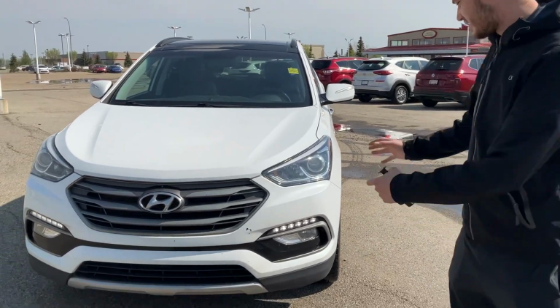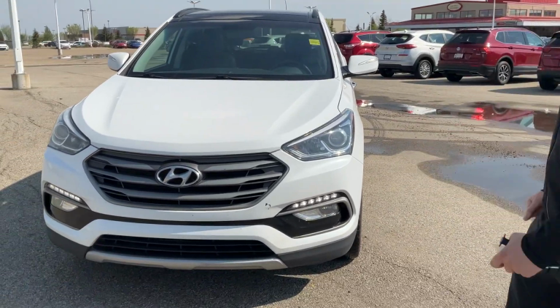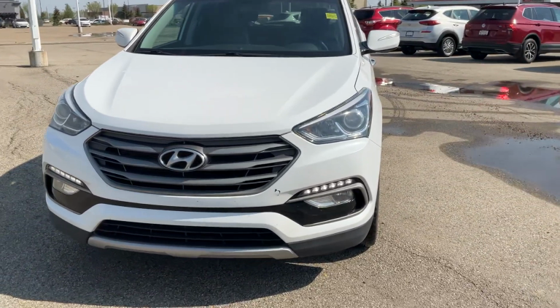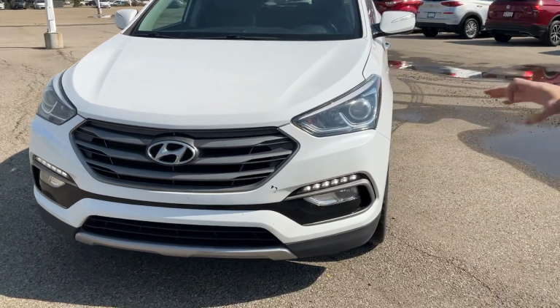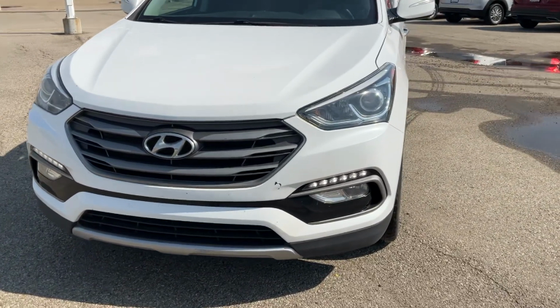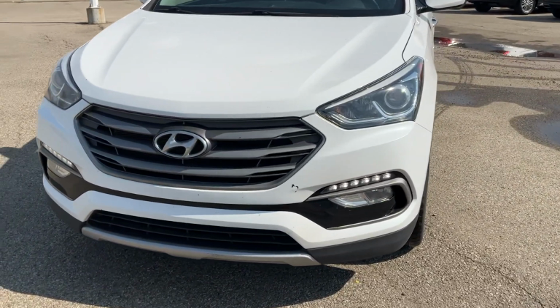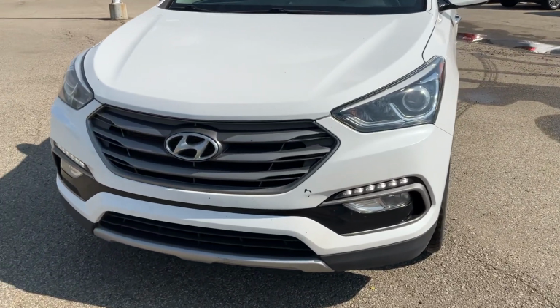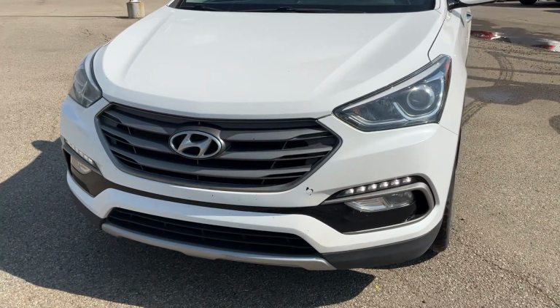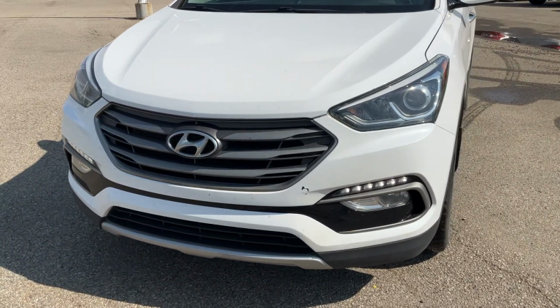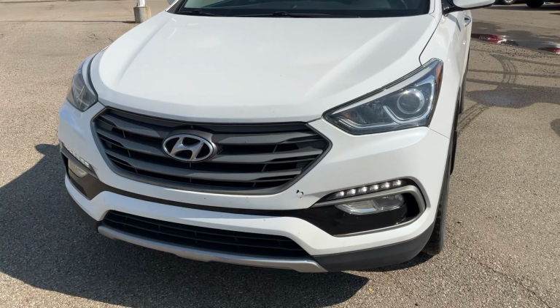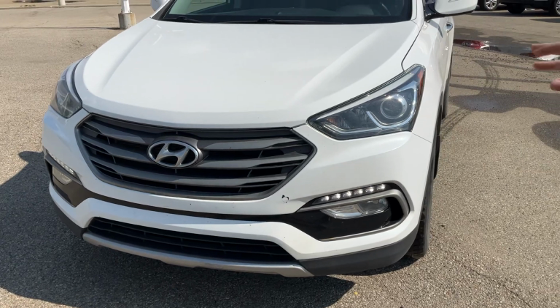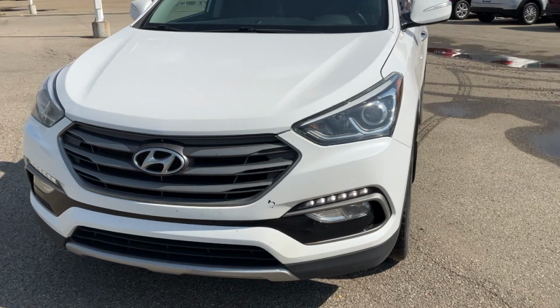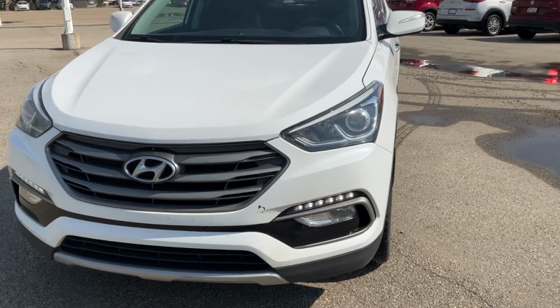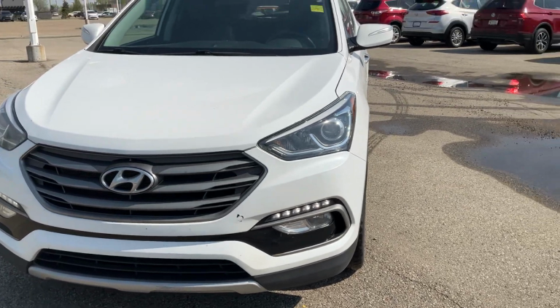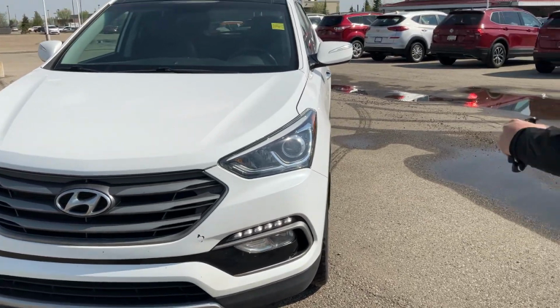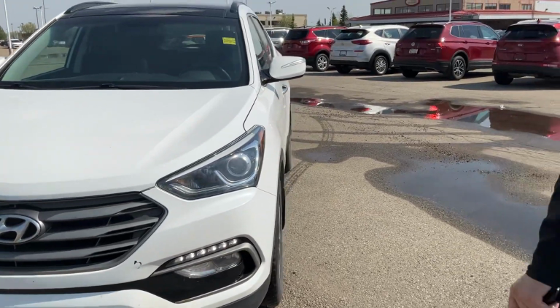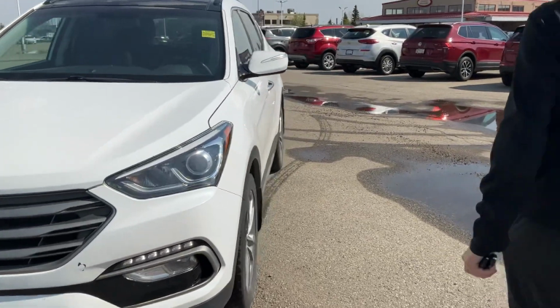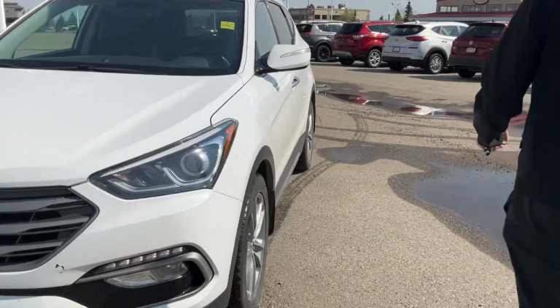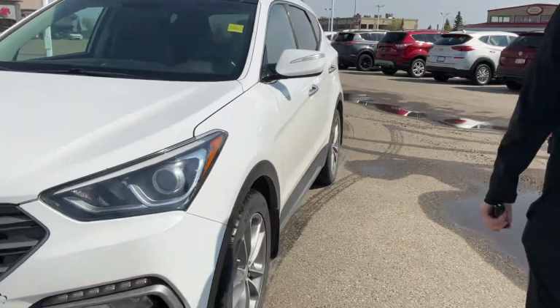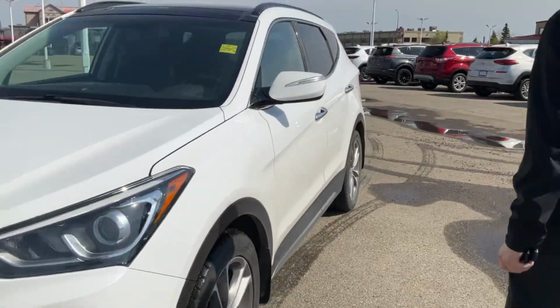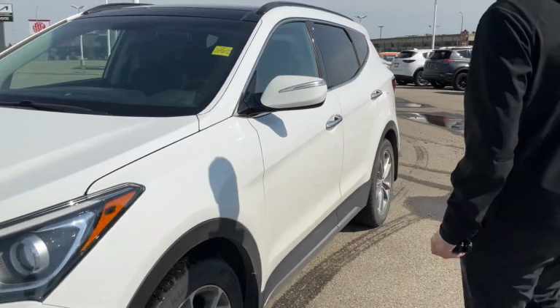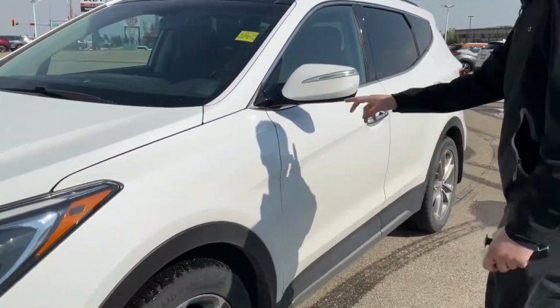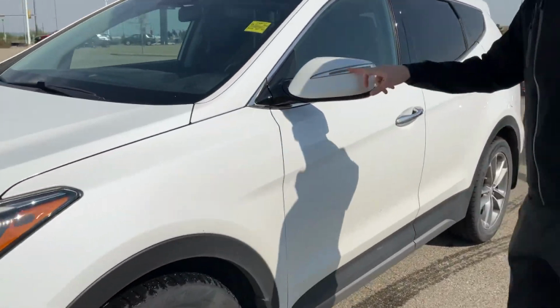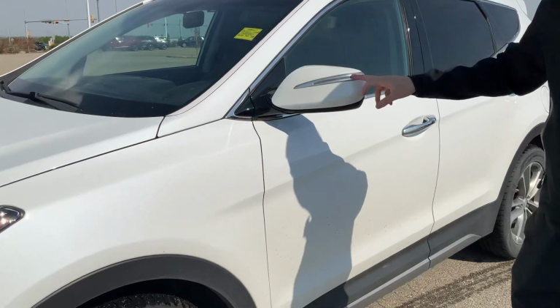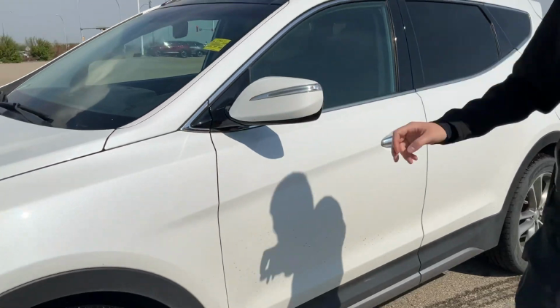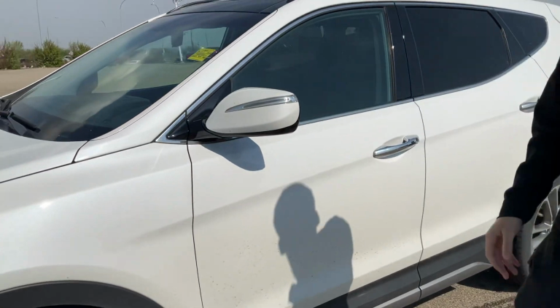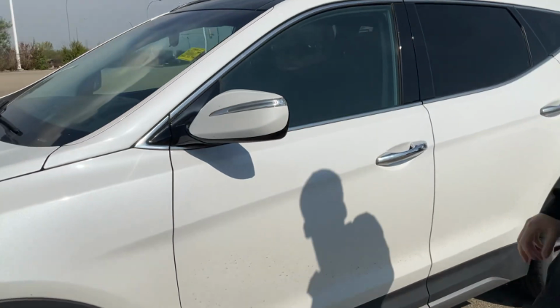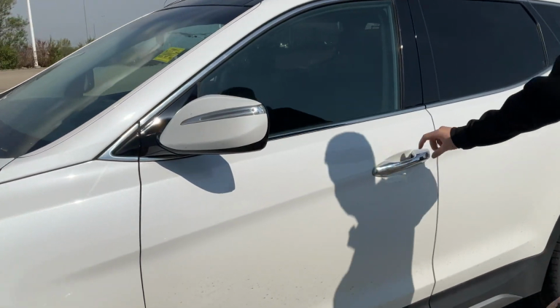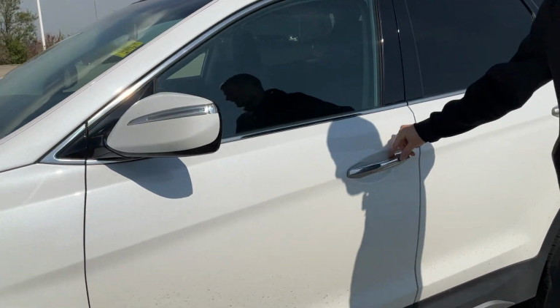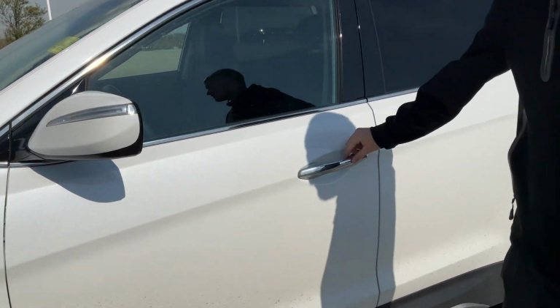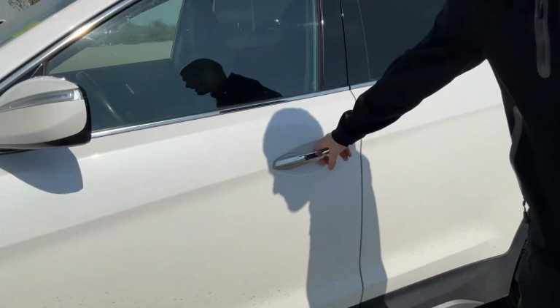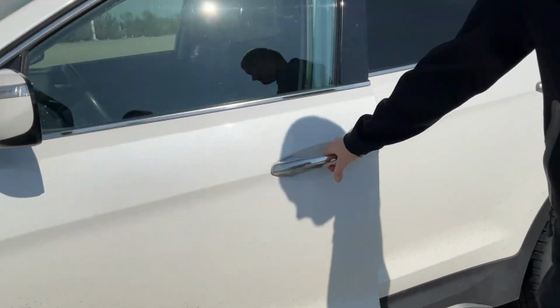Just take a look at it. You get your beautiful daytime running lights — they are LEDs. Coming along to the side here, you do get your LED side marker, keyless entry and exit.